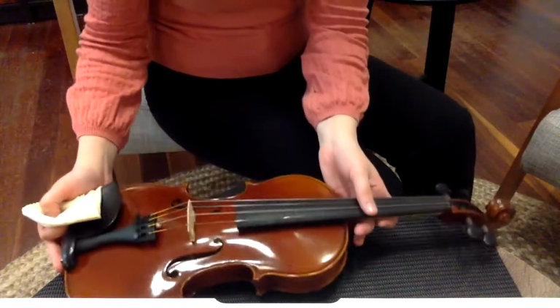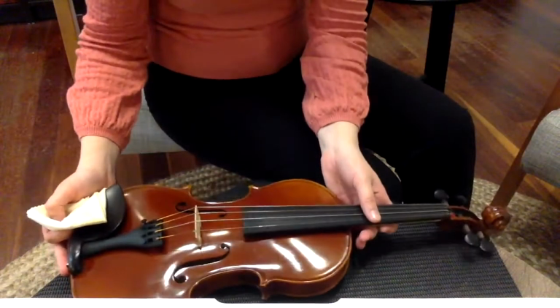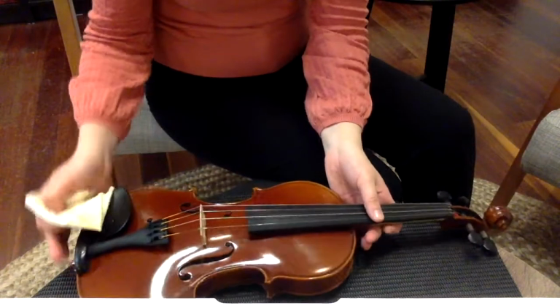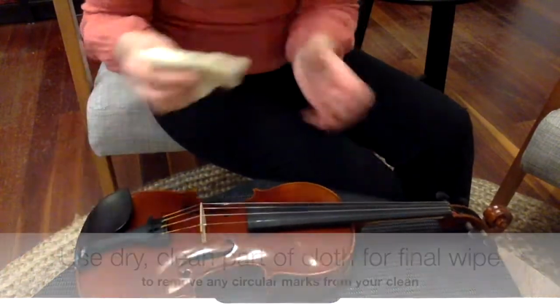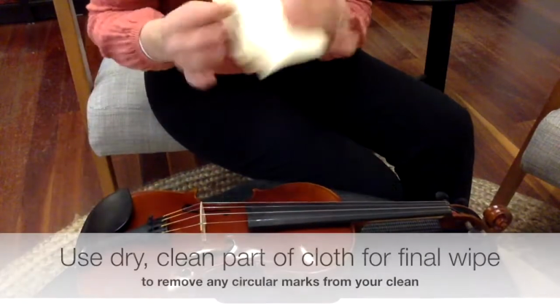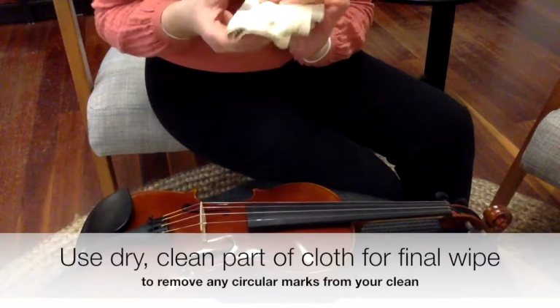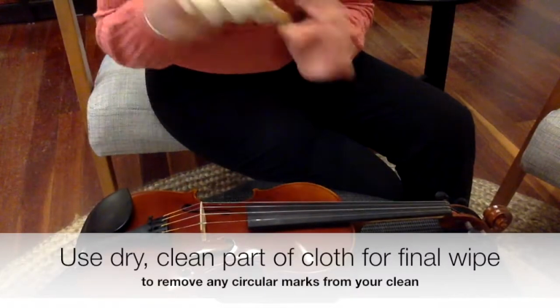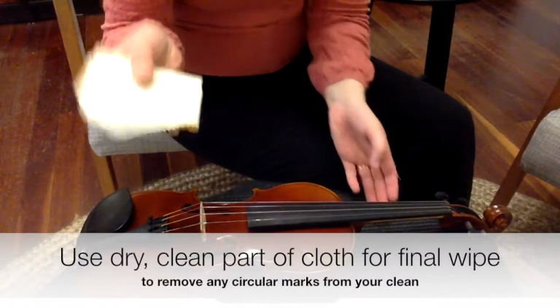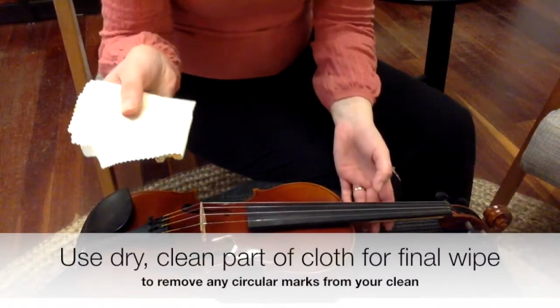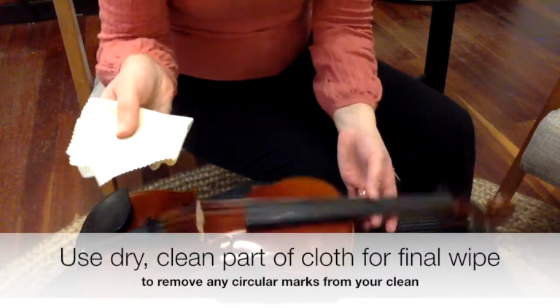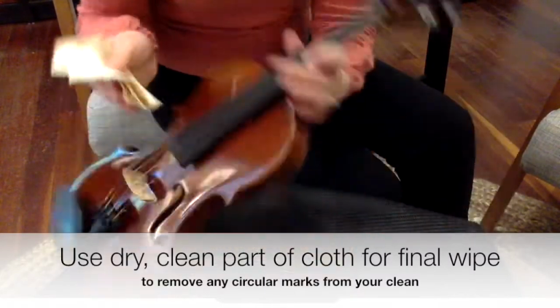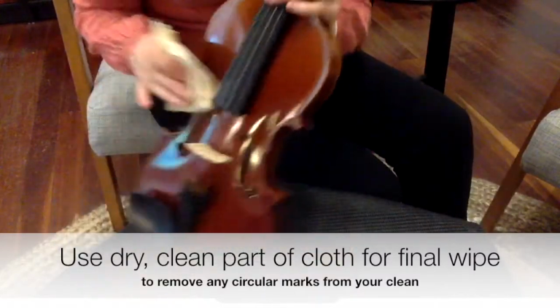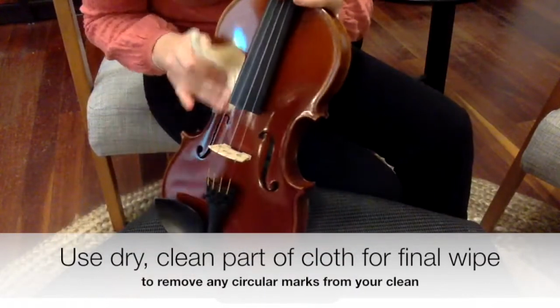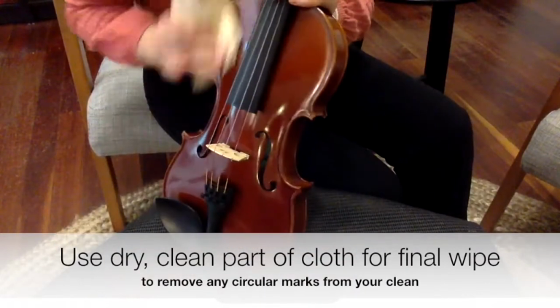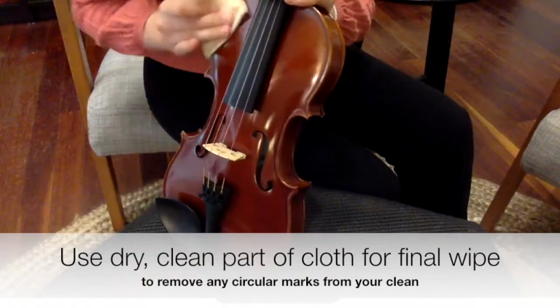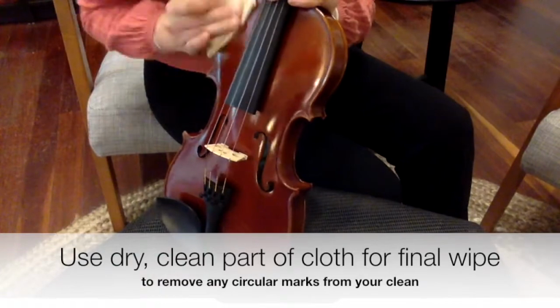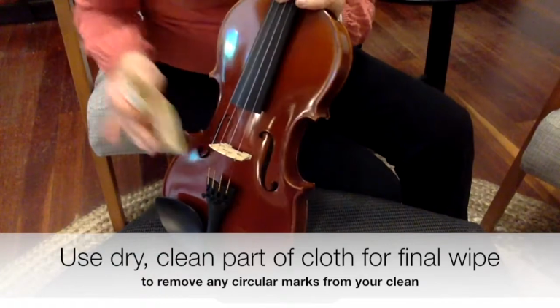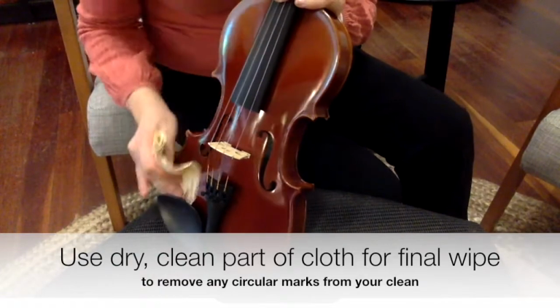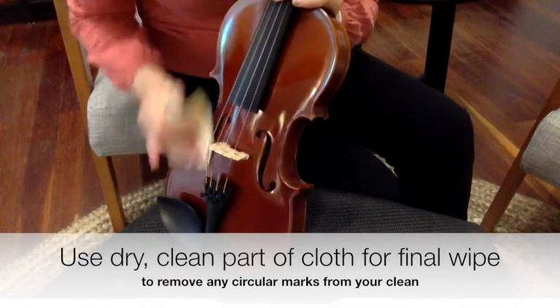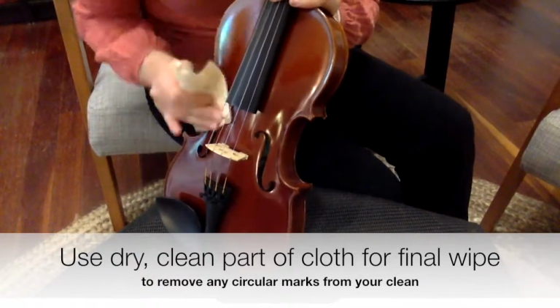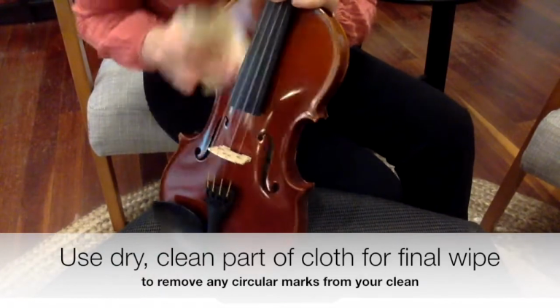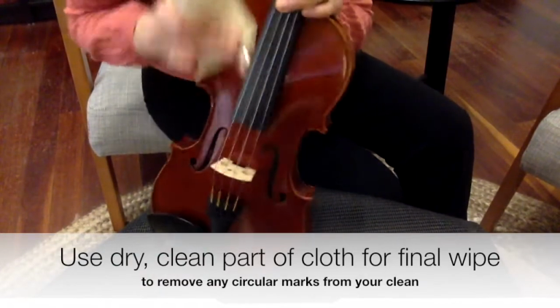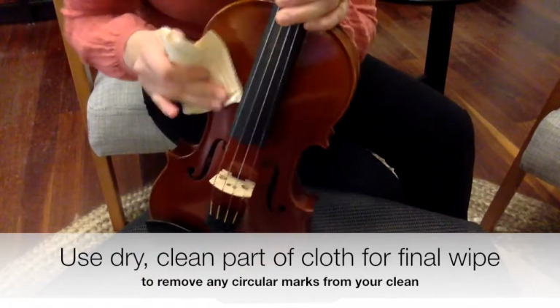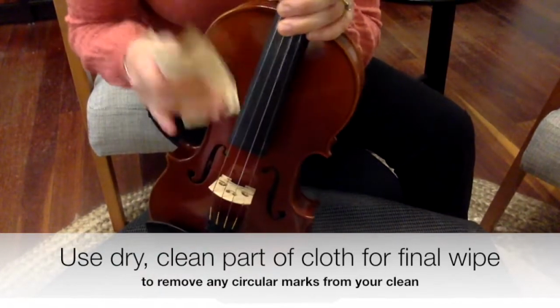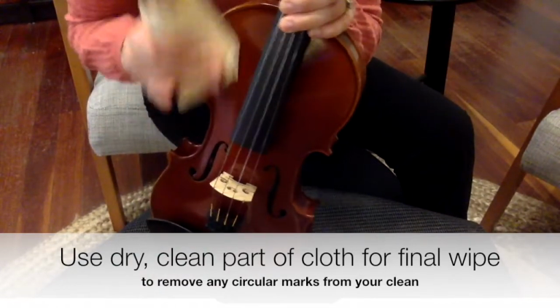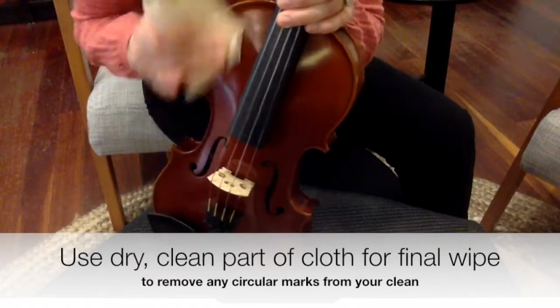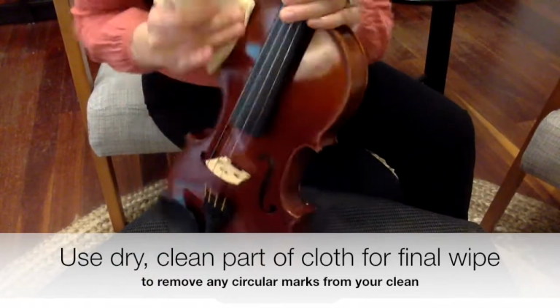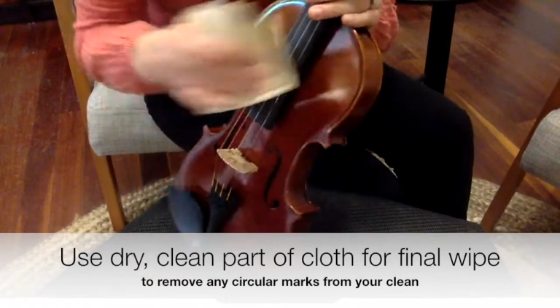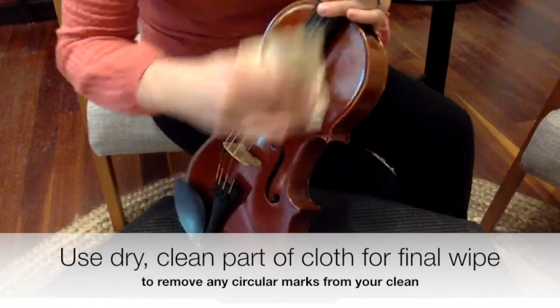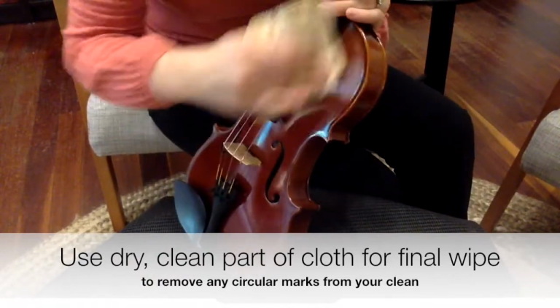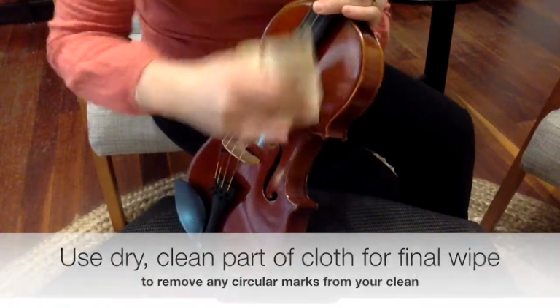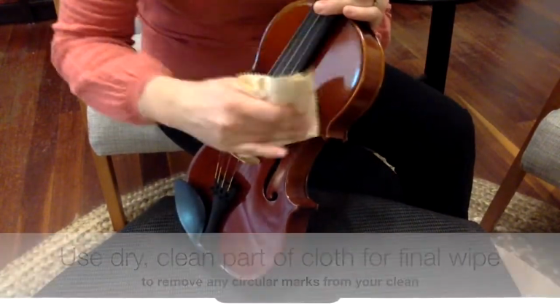When you're done, make sure you get a dry part of the cloth and give it a once-over, just to make sure there are no circular motion streaks left.